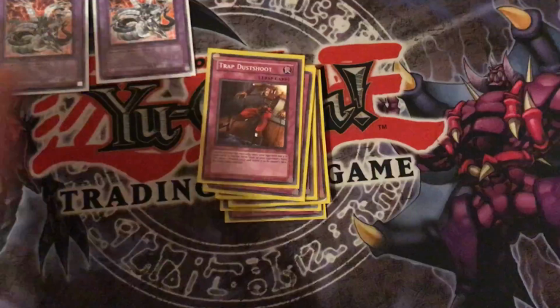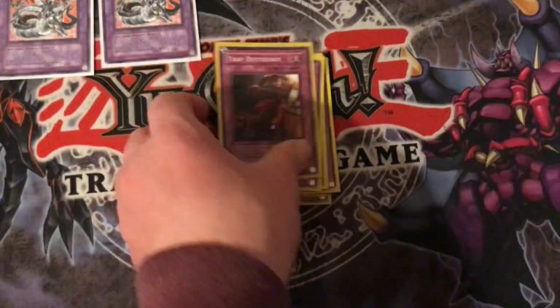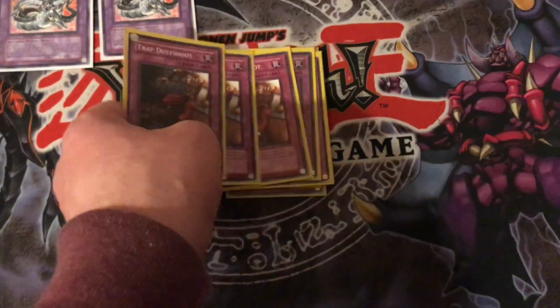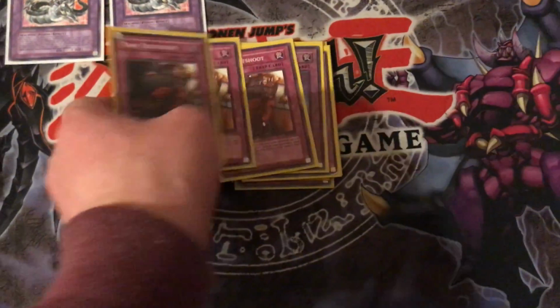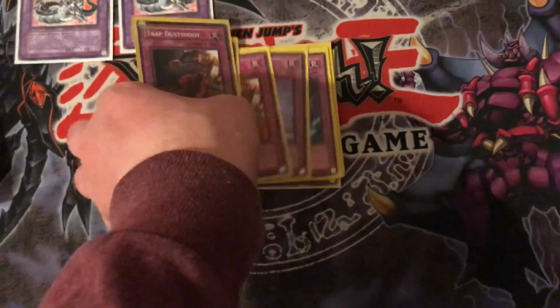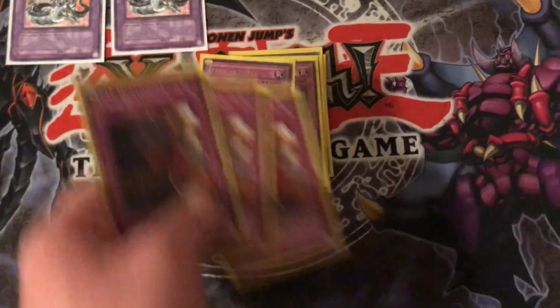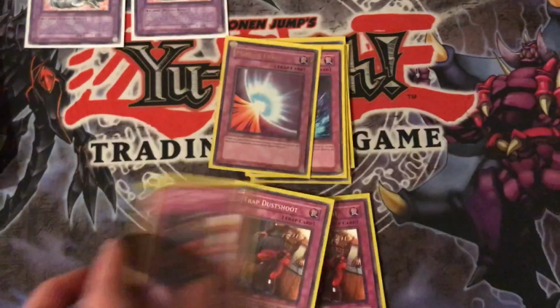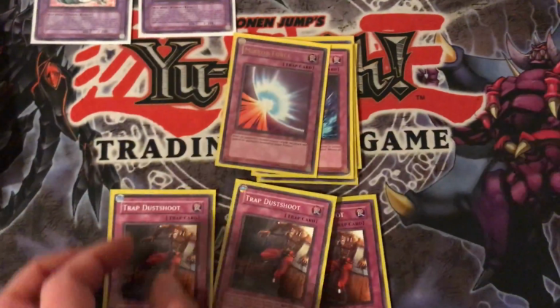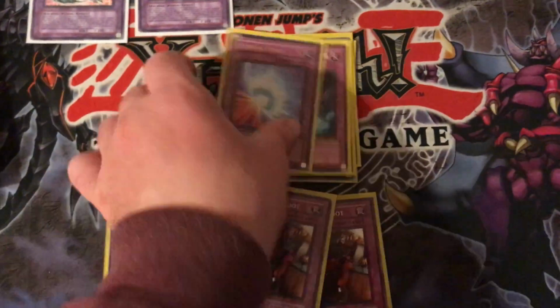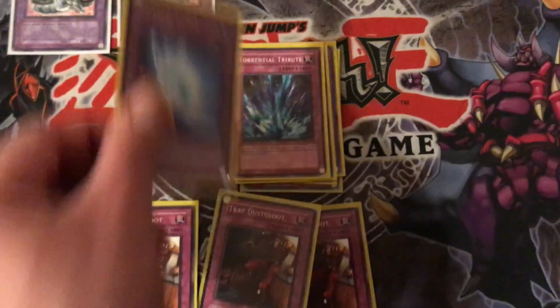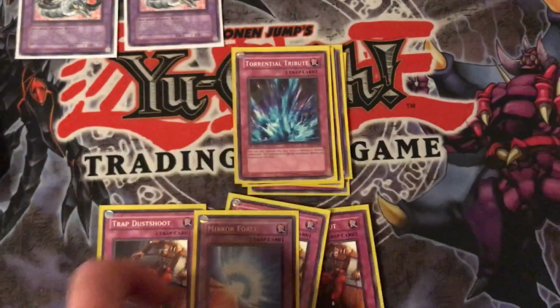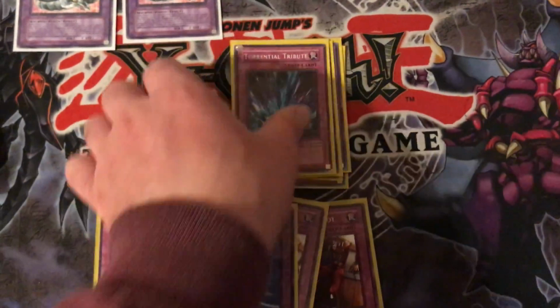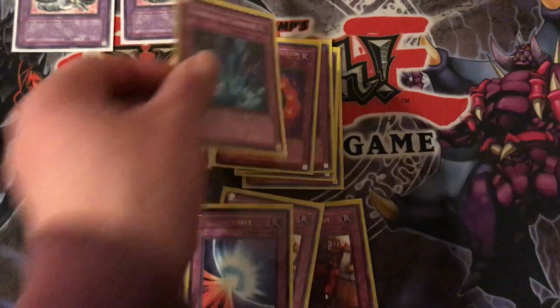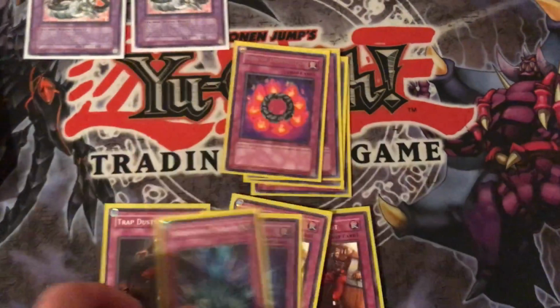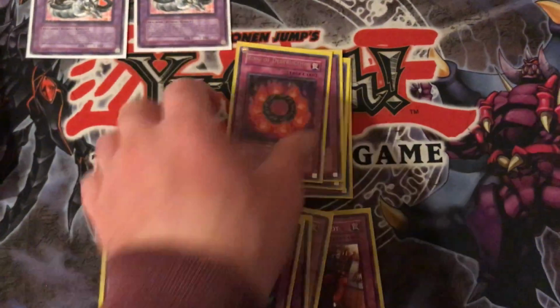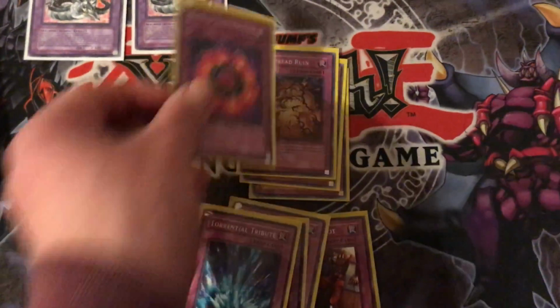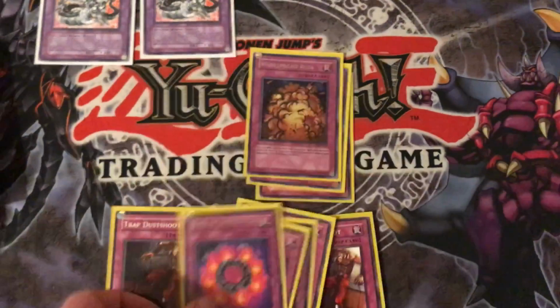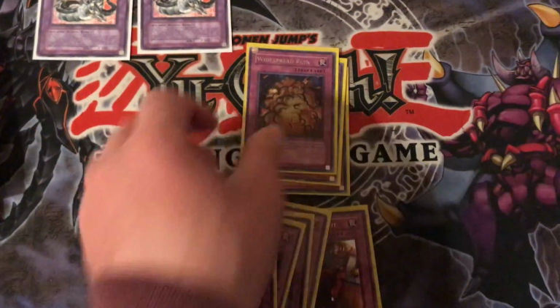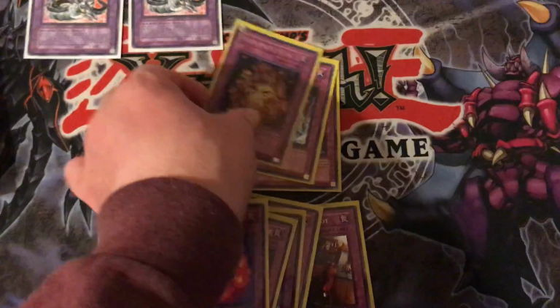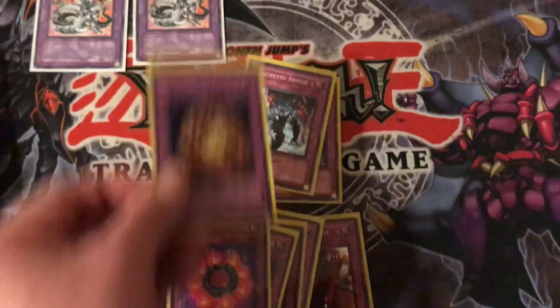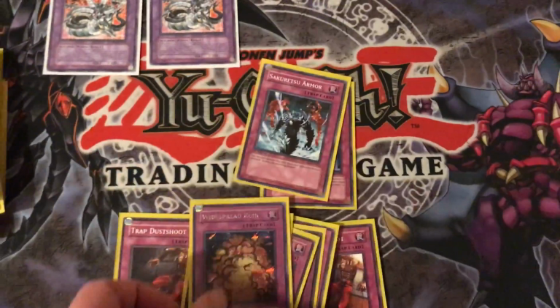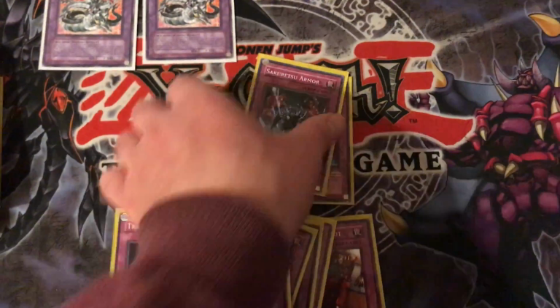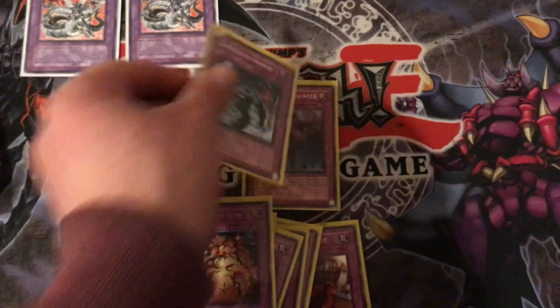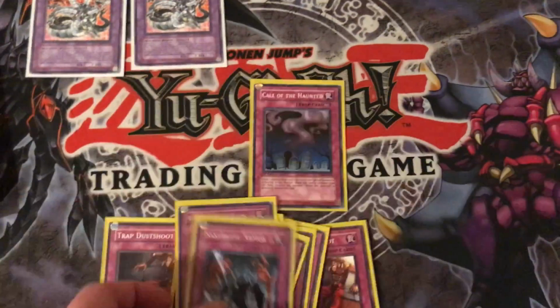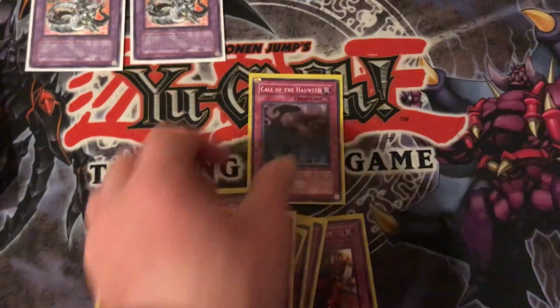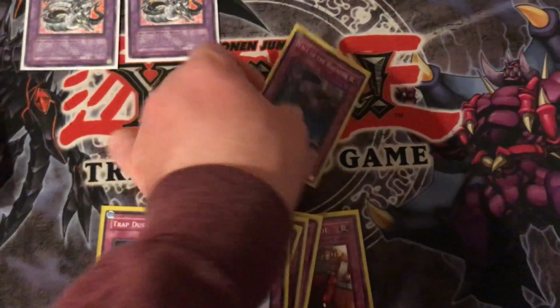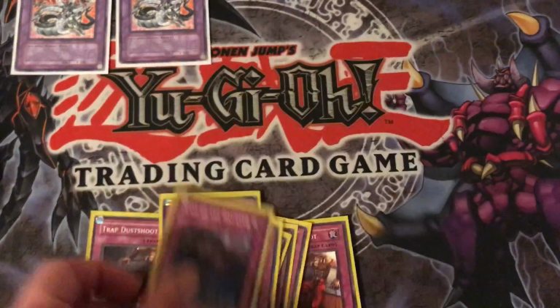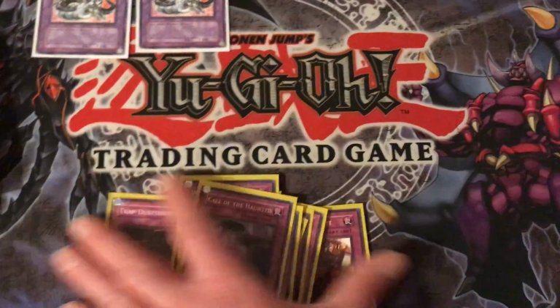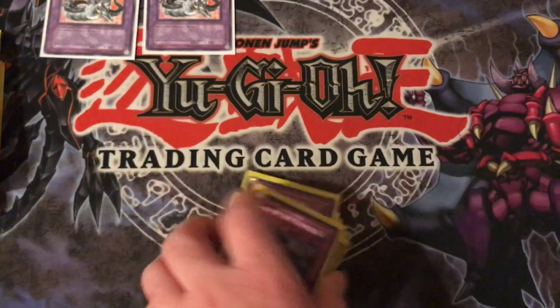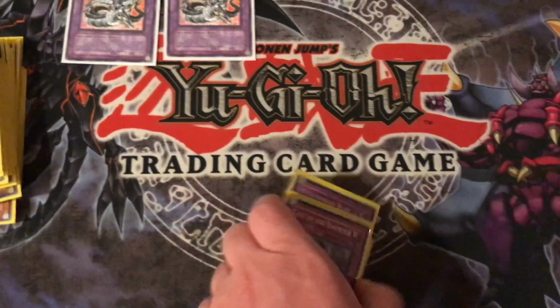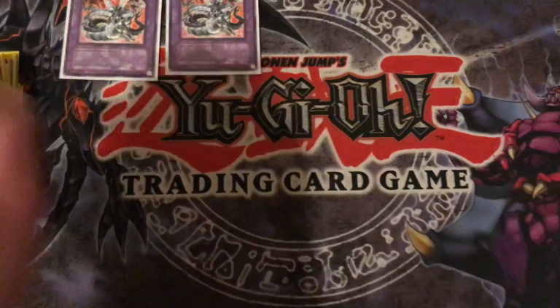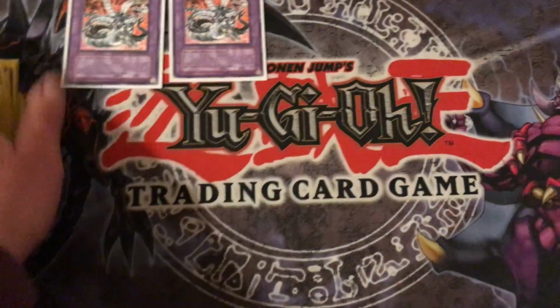Now for the Trap cards. You got 3 Trap Dust Shoot. One Mirror Force. One Torrential Tribute. One Ring of Destruction. One Widespread Ruin. One Sakuretsu Armor. One Call of the Haunted. Wrap up the Trap cards.